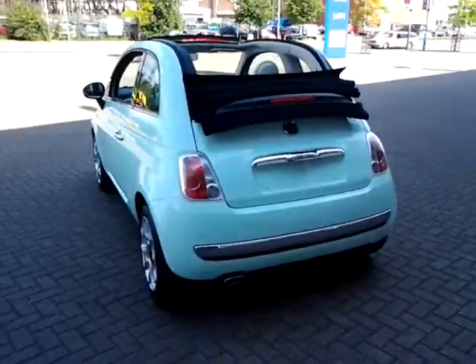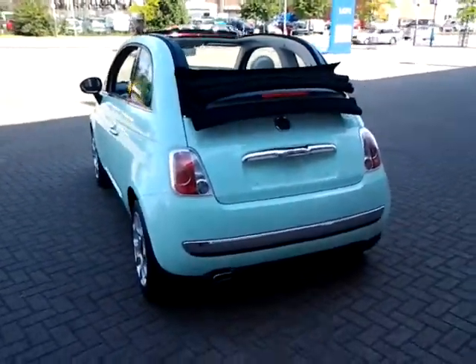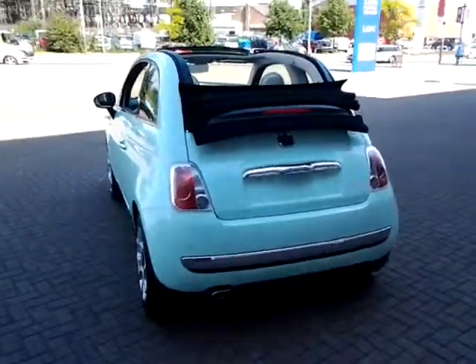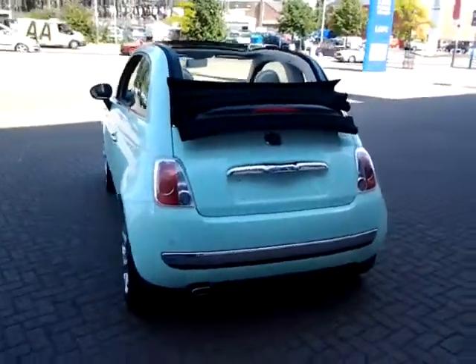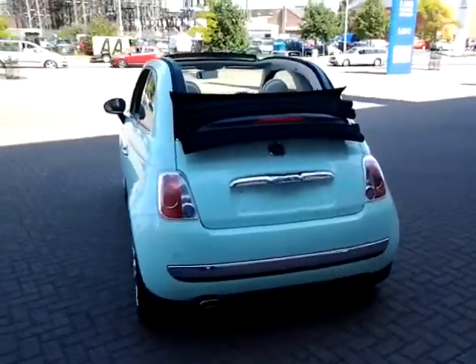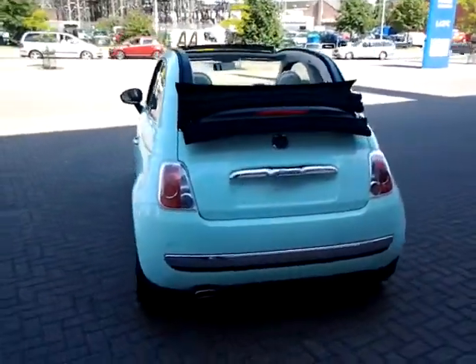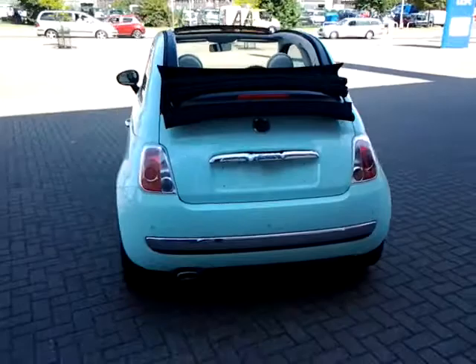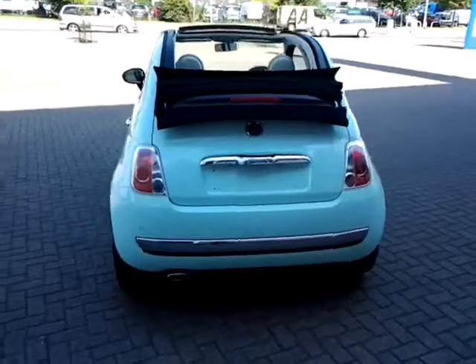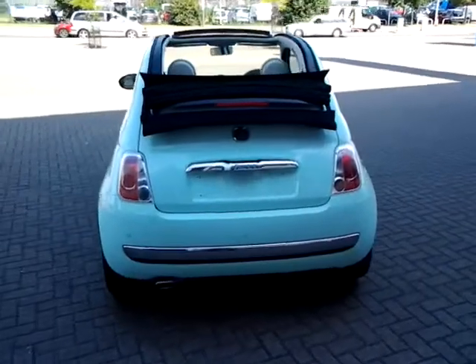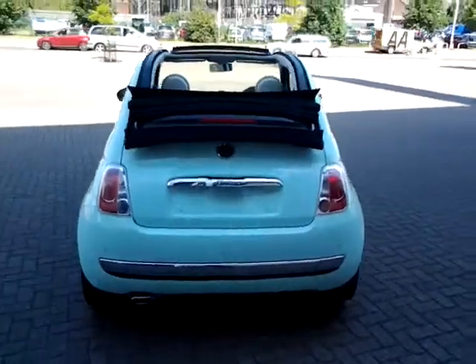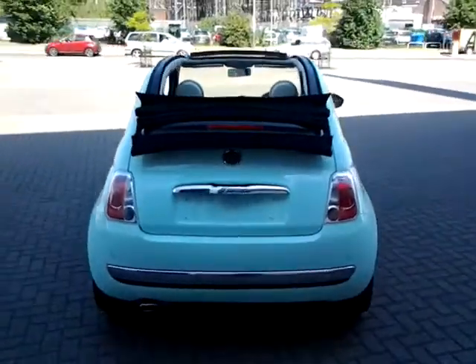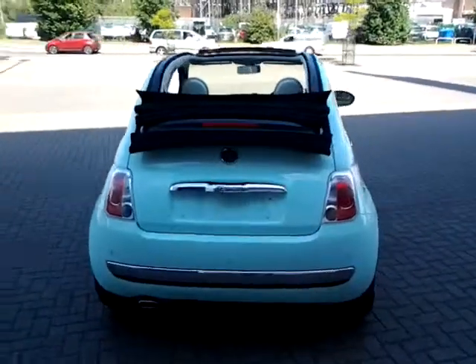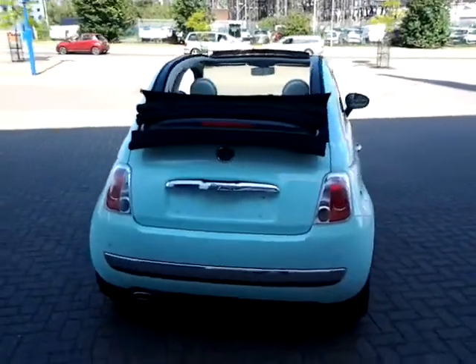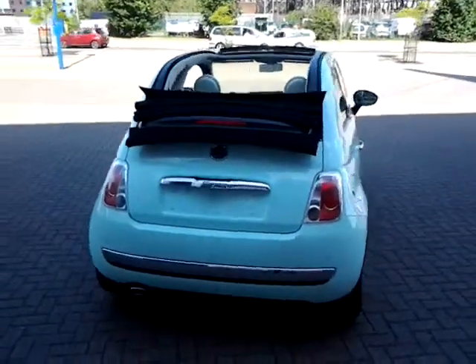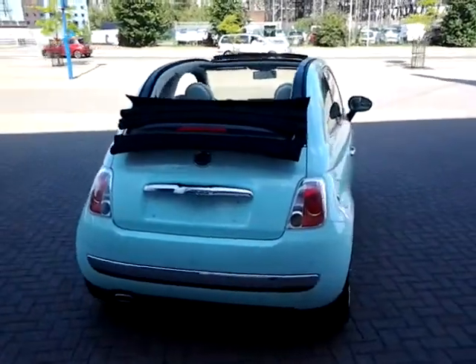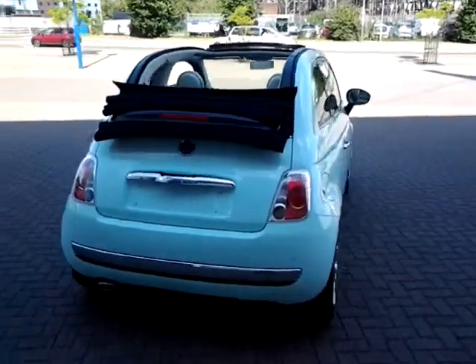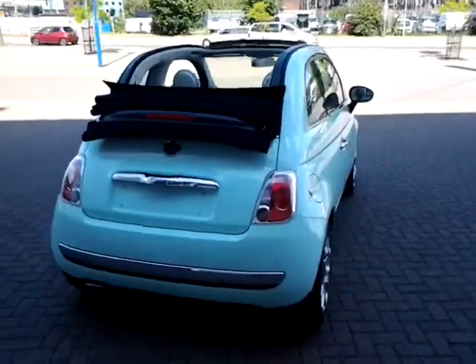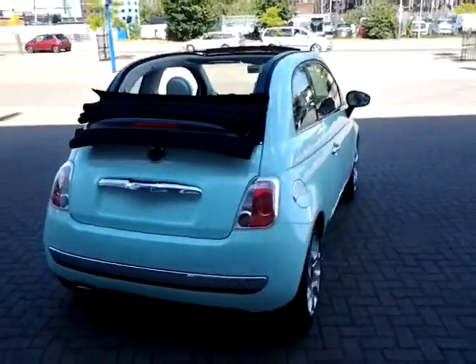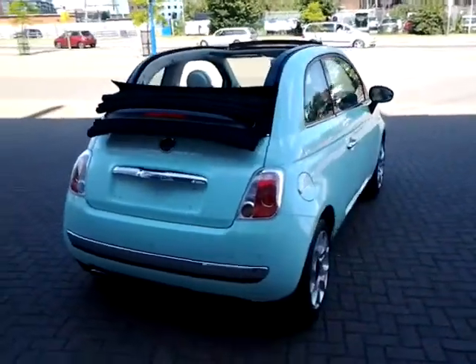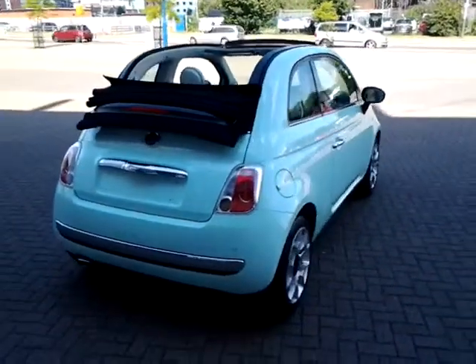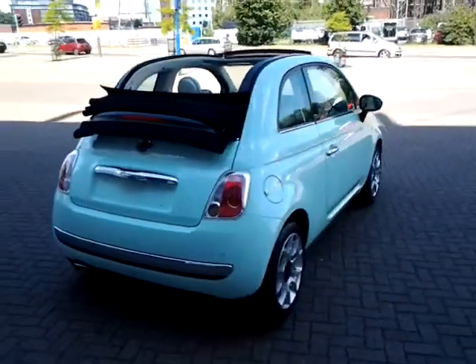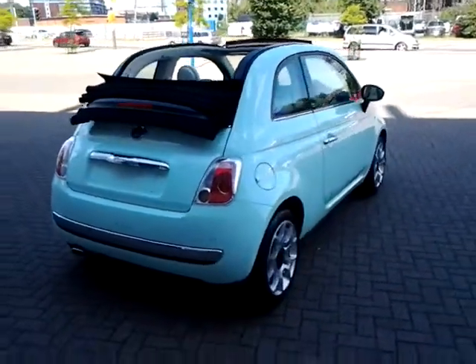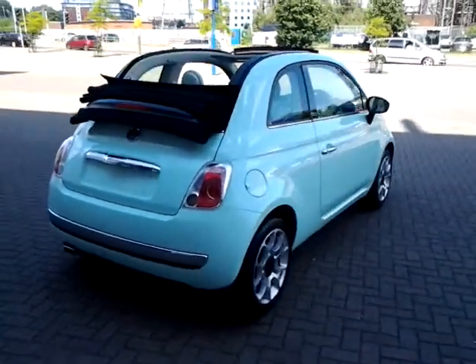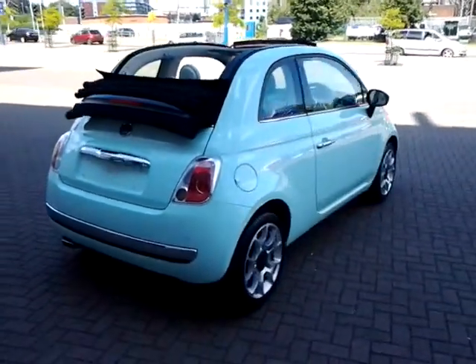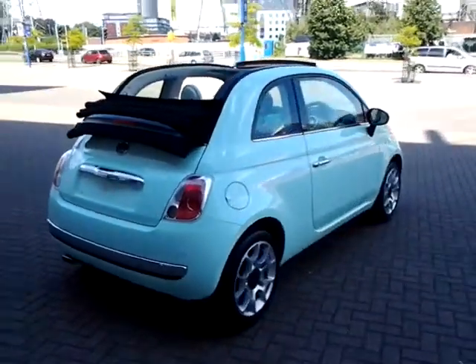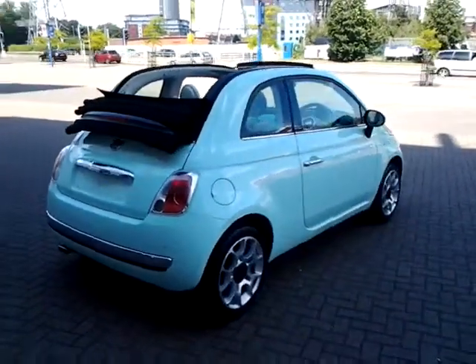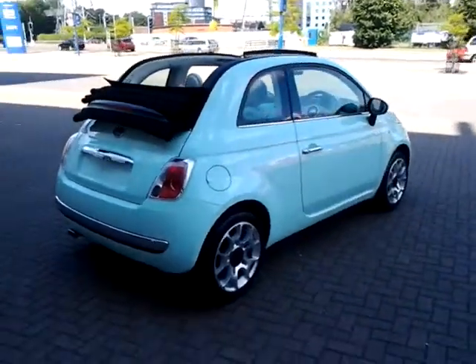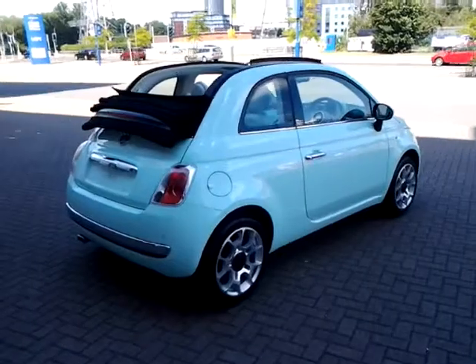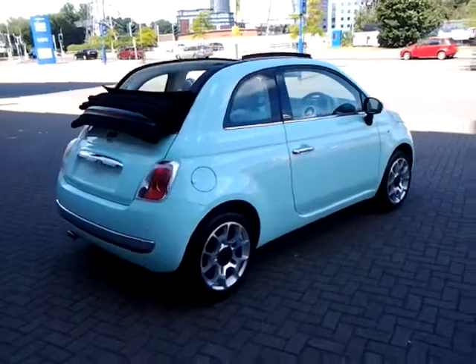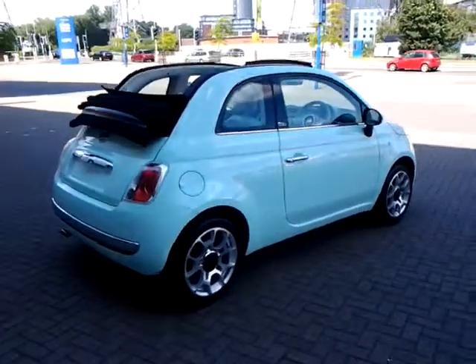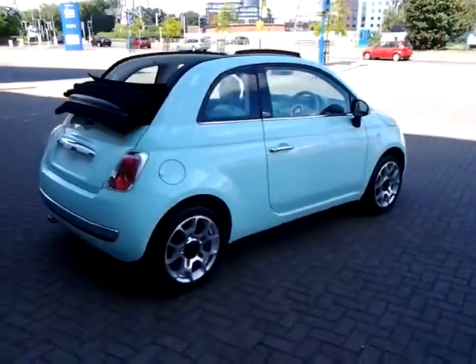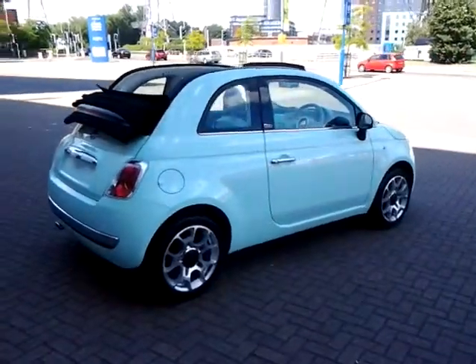This vehicle is also available to be reserved online today. All you need to do is simply click the reserve now button to the right-hand side of this video.